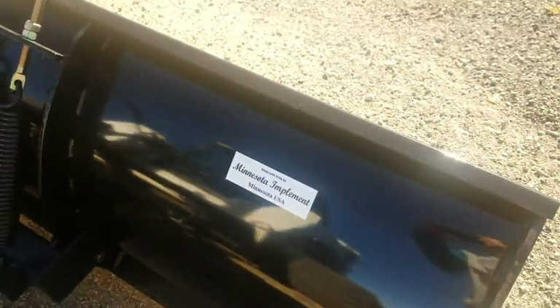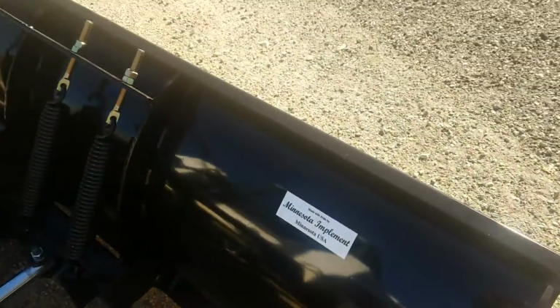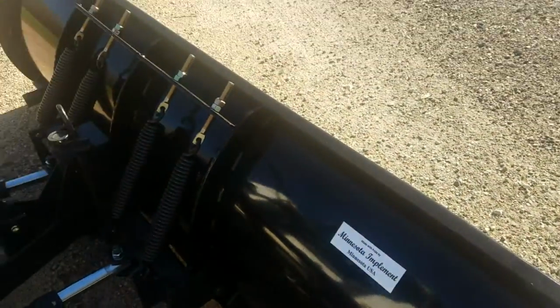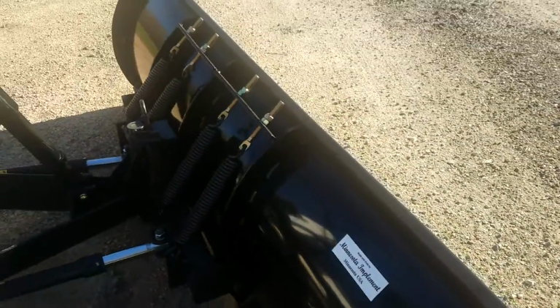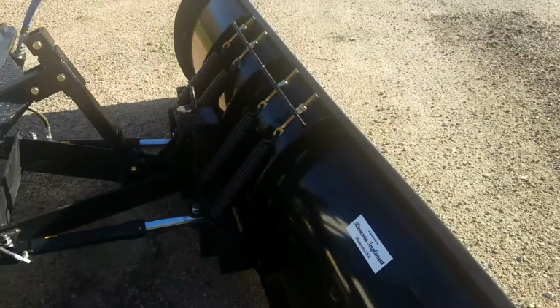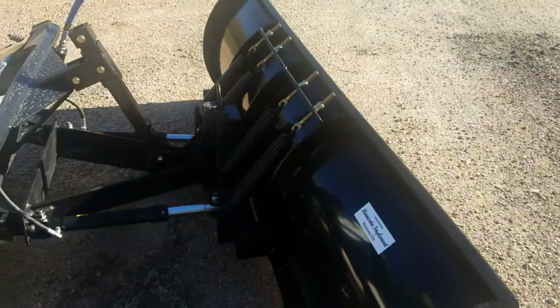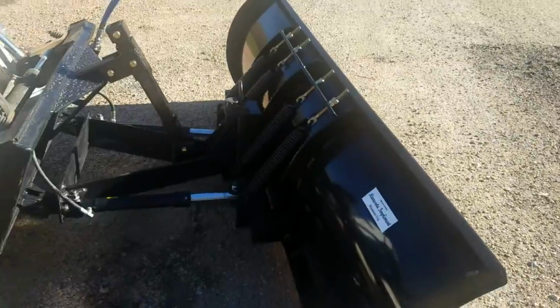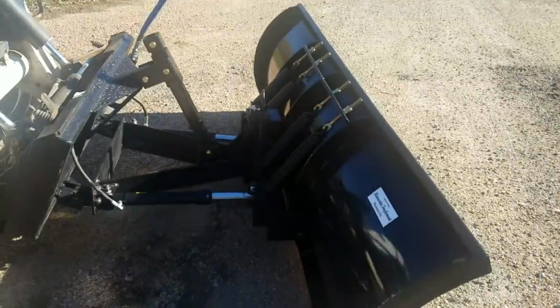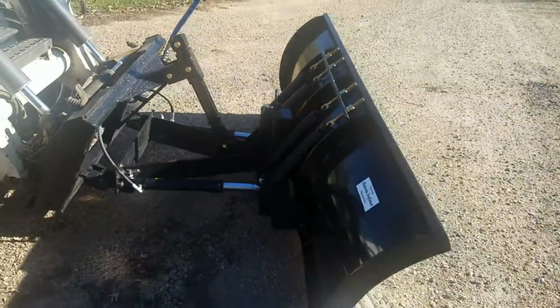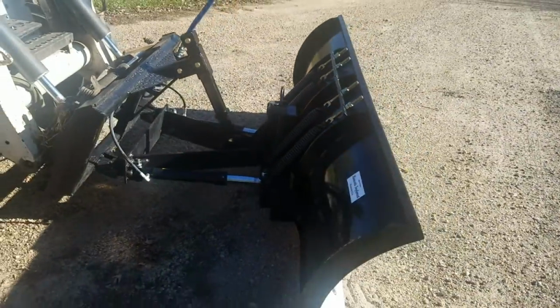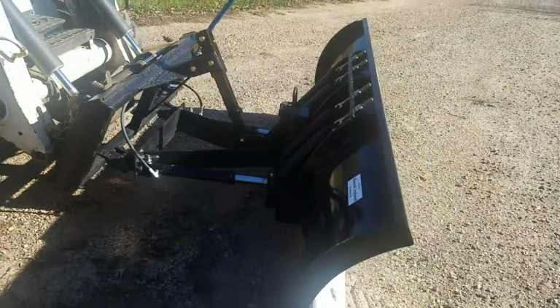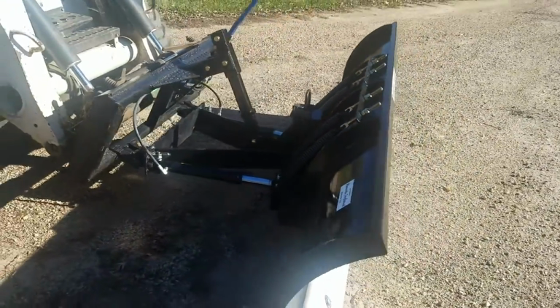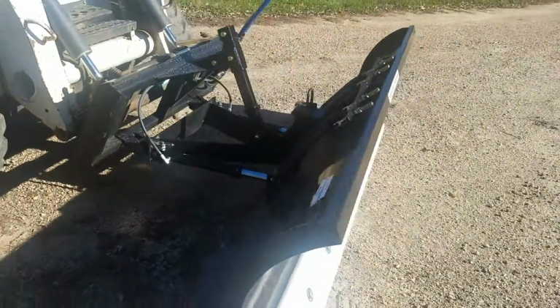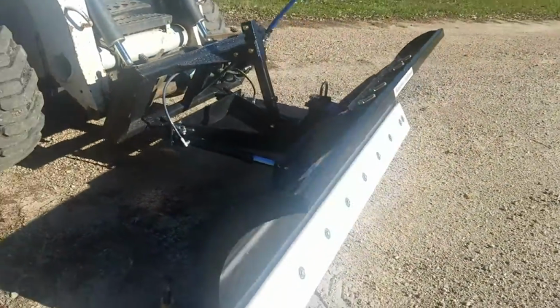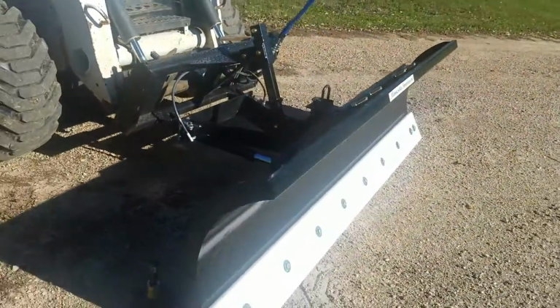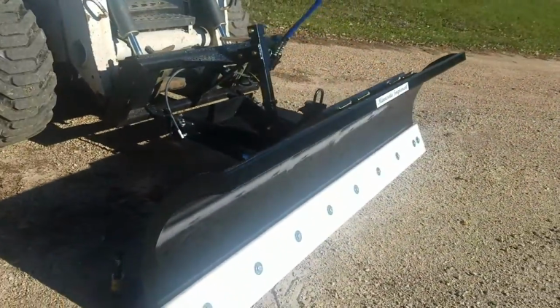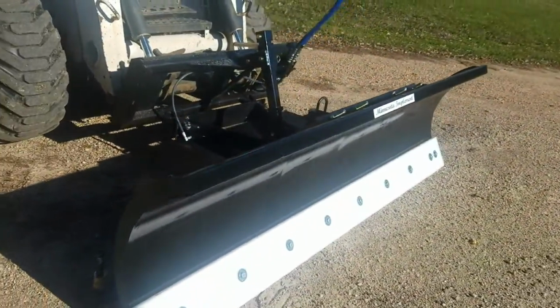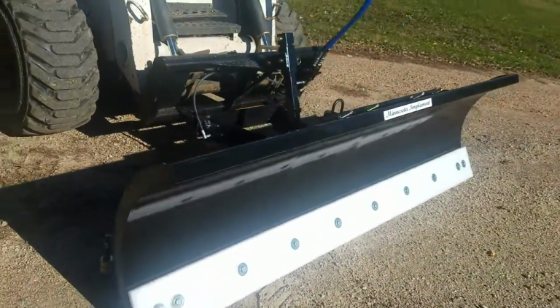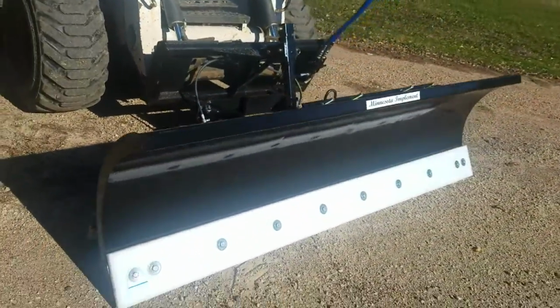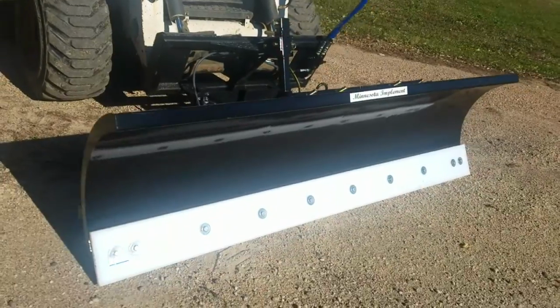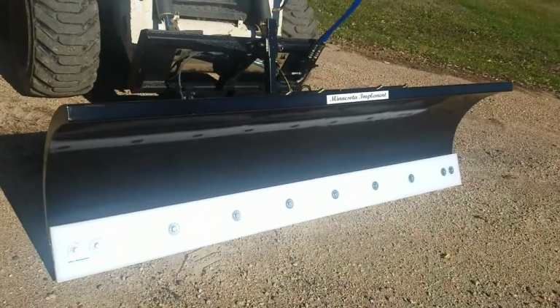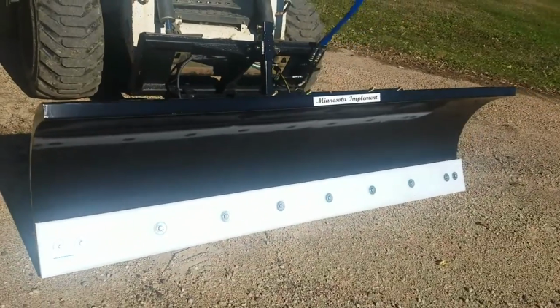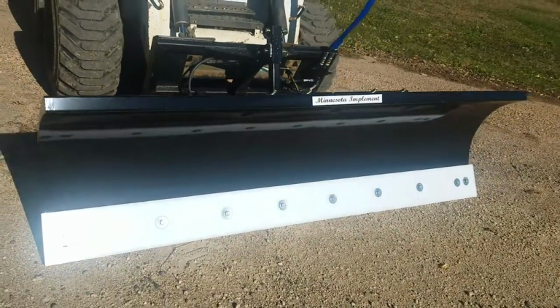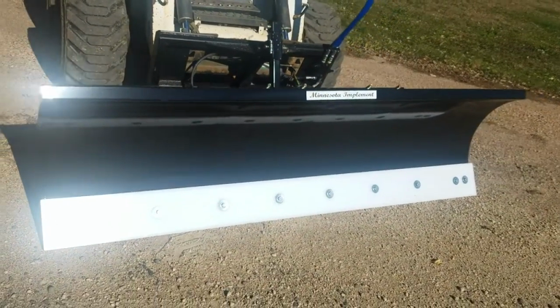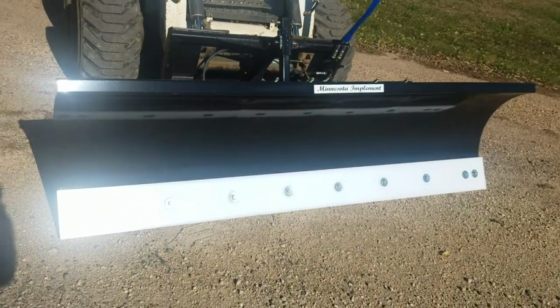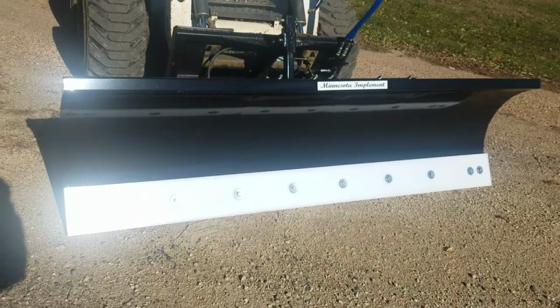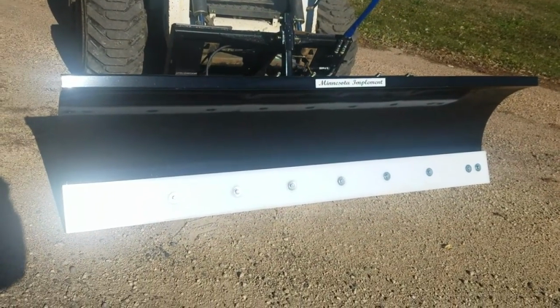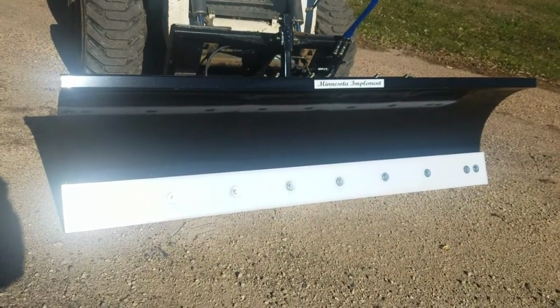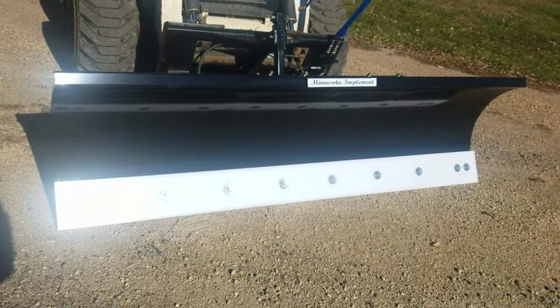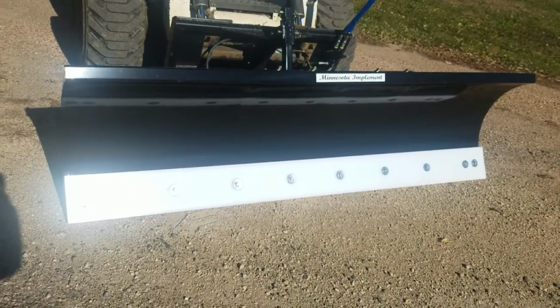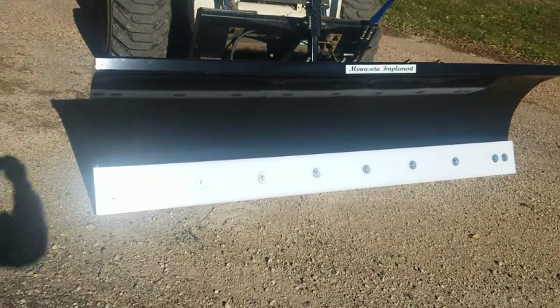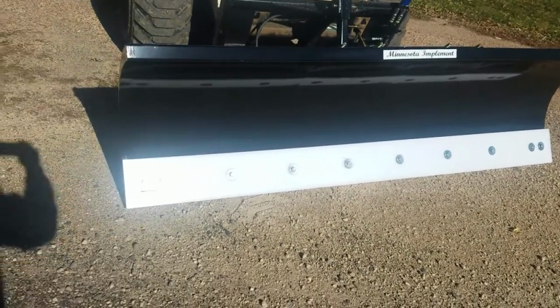Hello! This is our 8-foot plow from Minnesota Implement. This is what we call our floating snow plow. This one has a plastic cutting edge on it — a UHMW cutting edge.